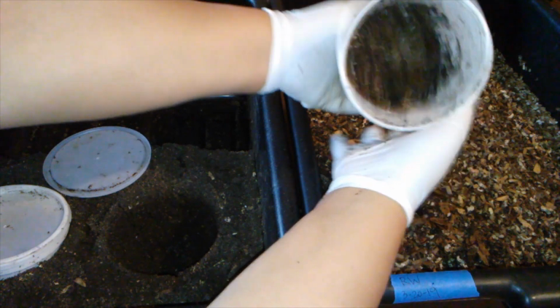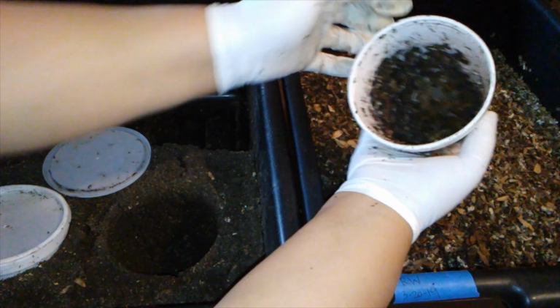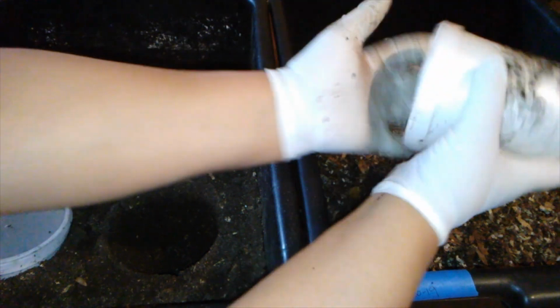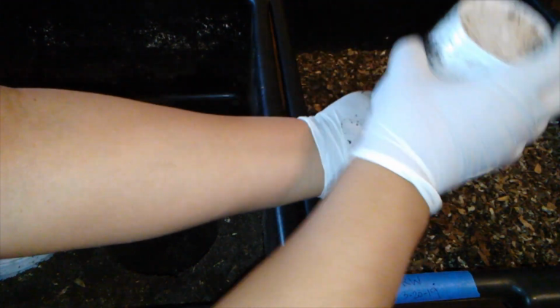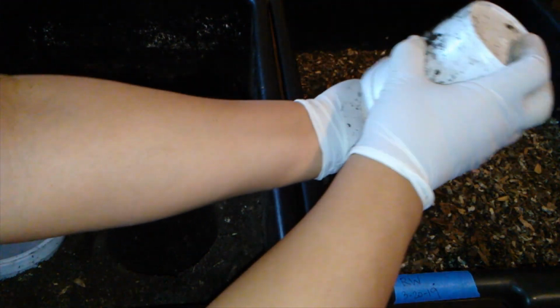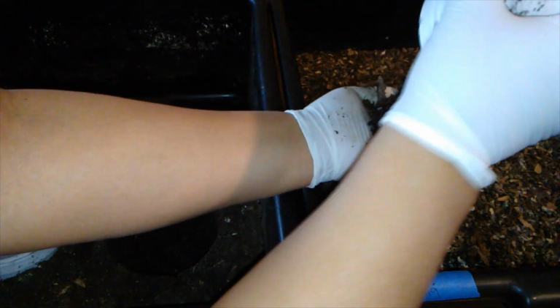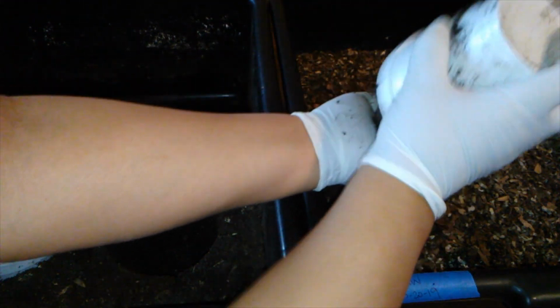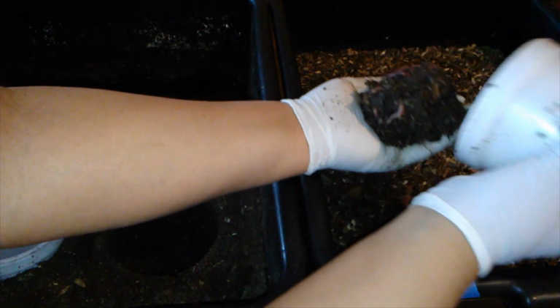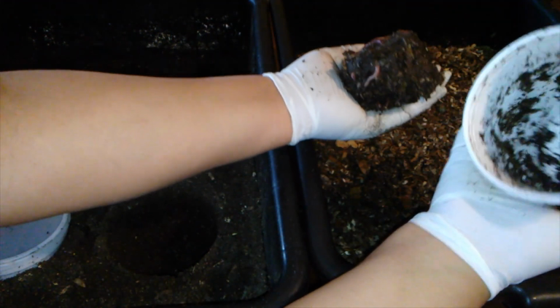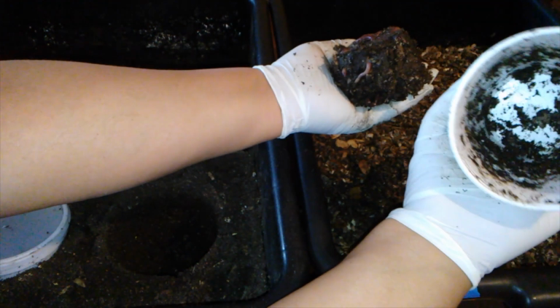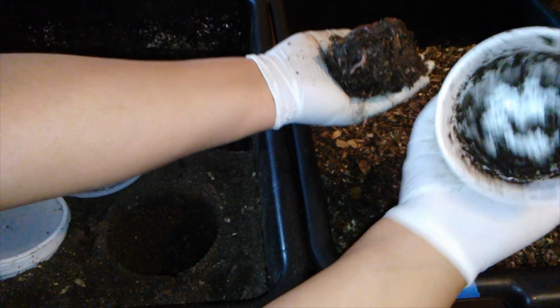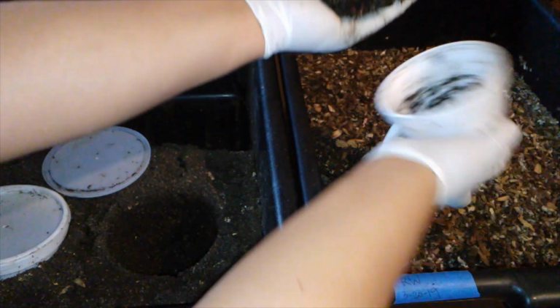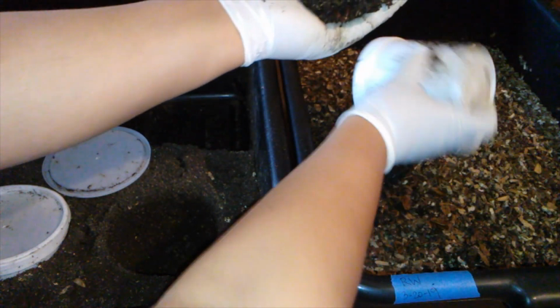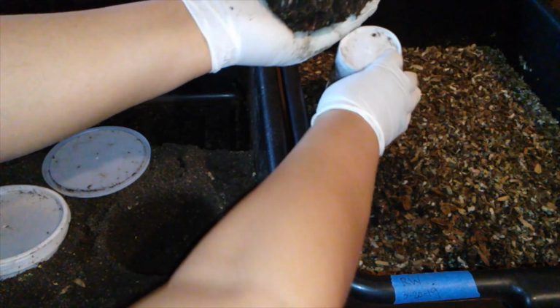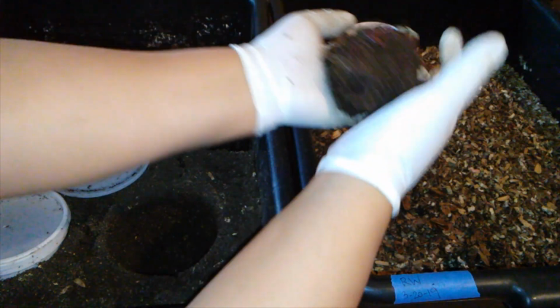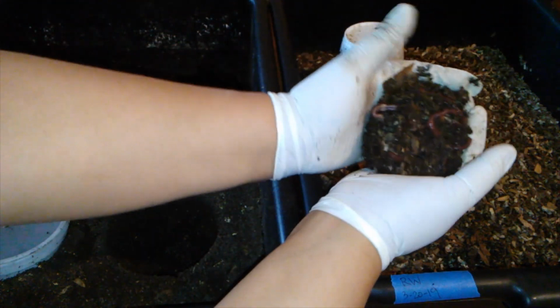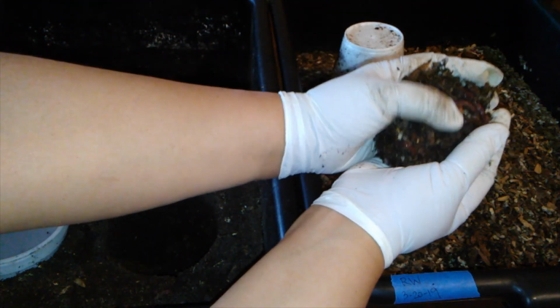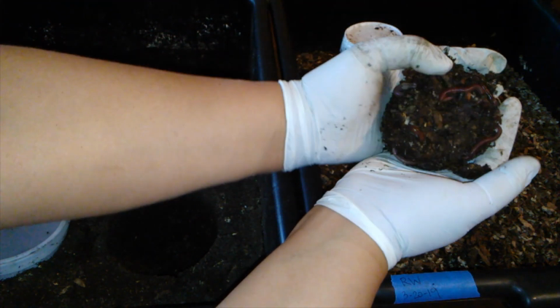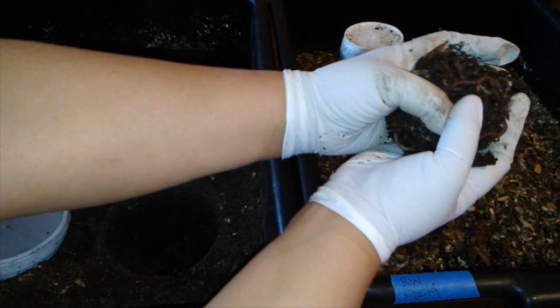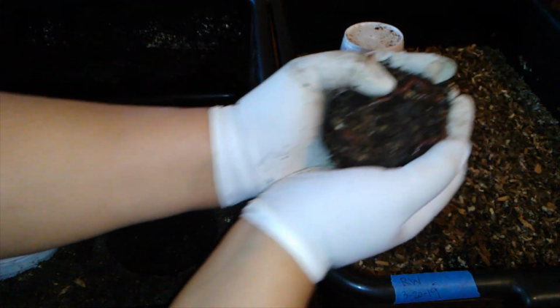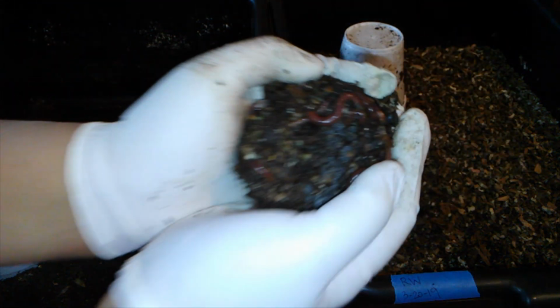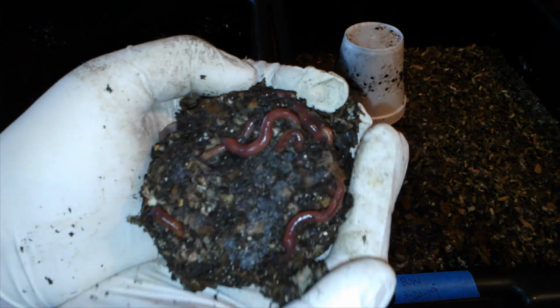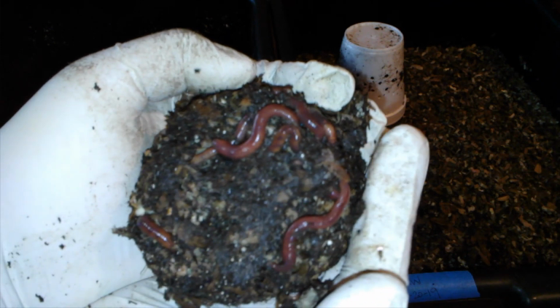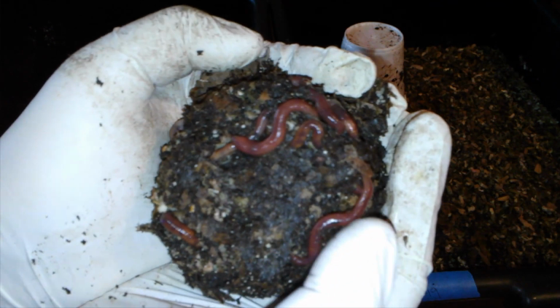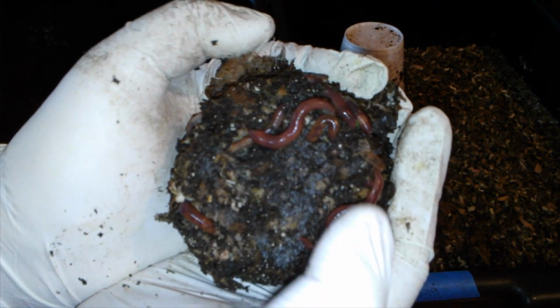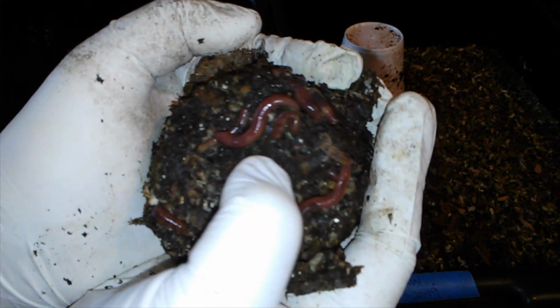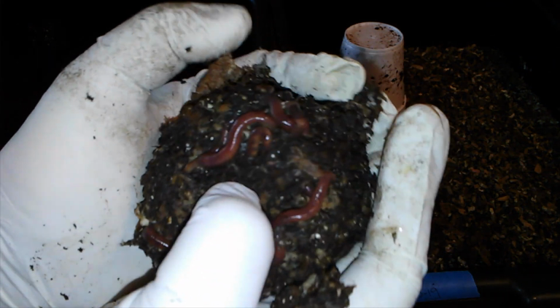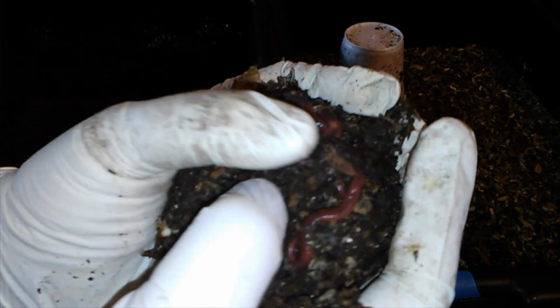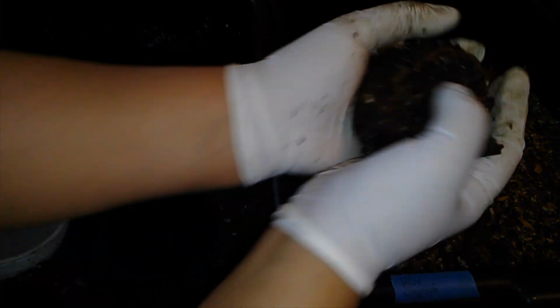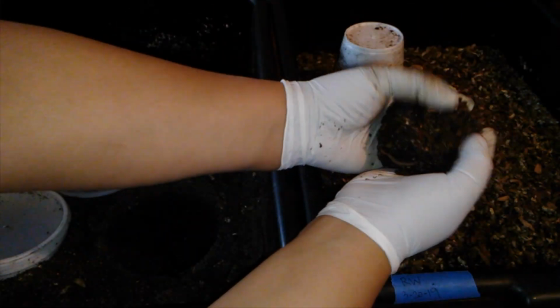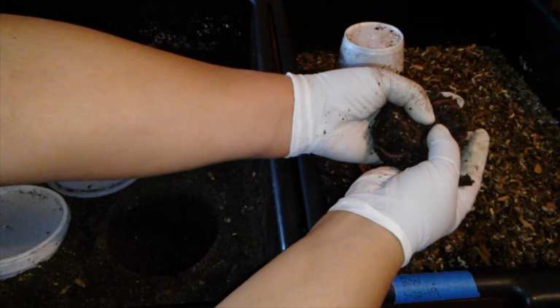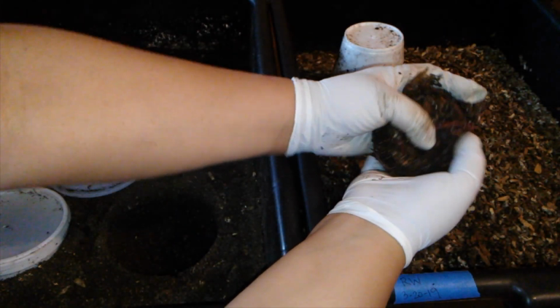I guess I have to do it this way. As you can see, we still have some worms in here. Let me break it apart here.